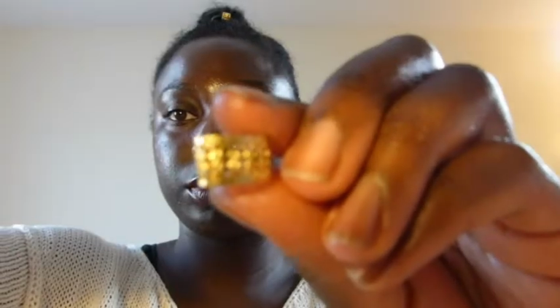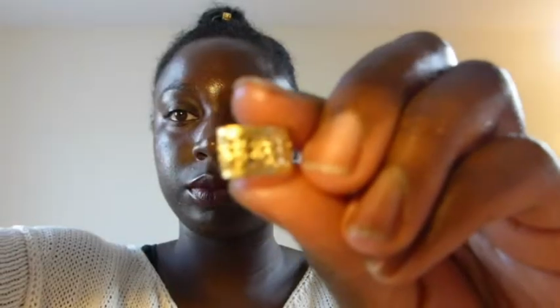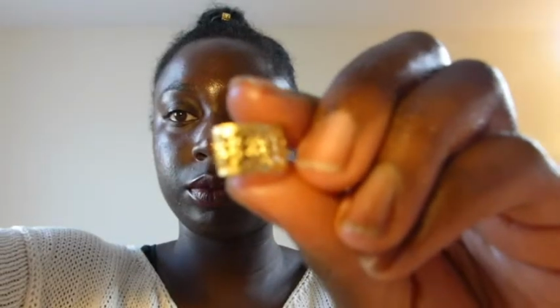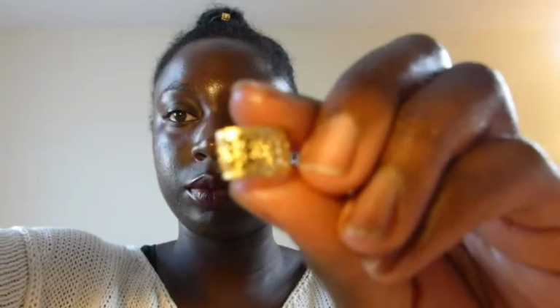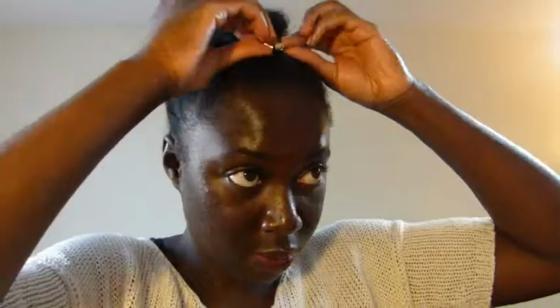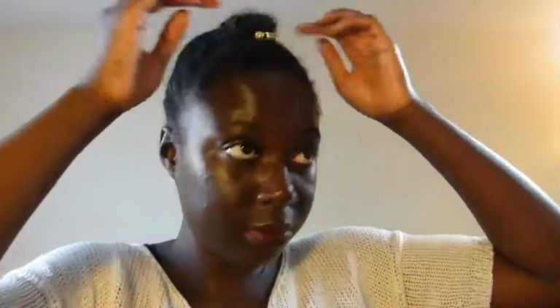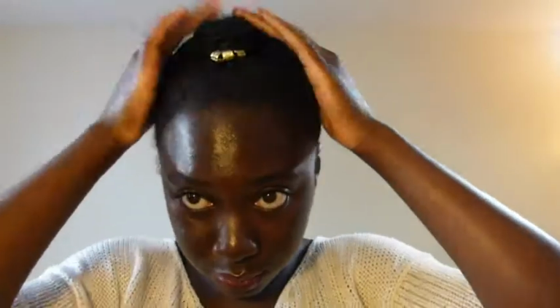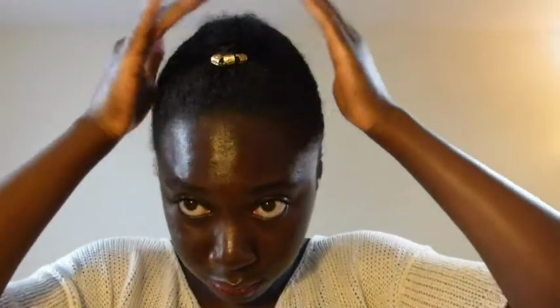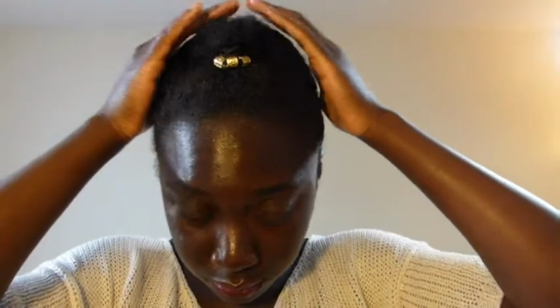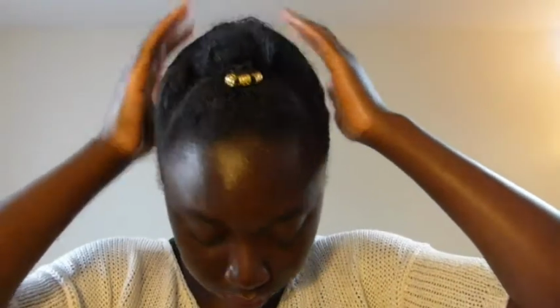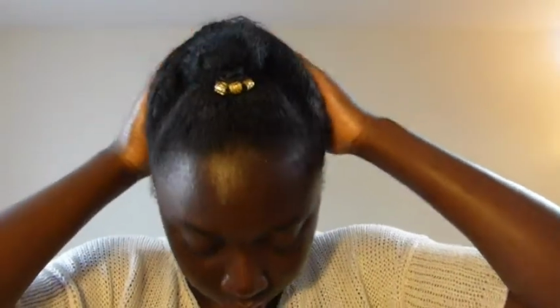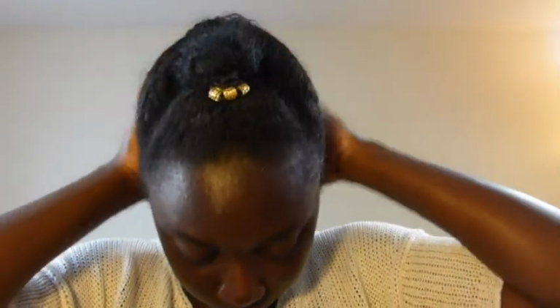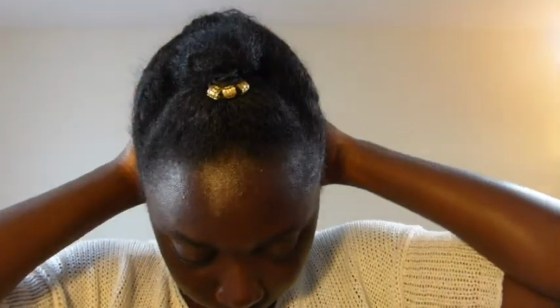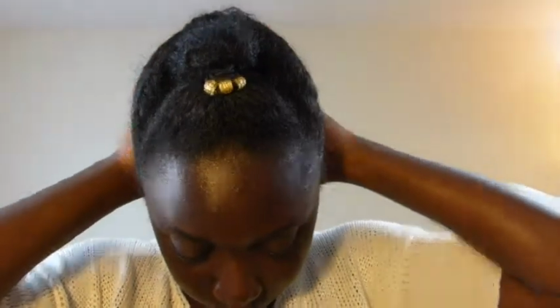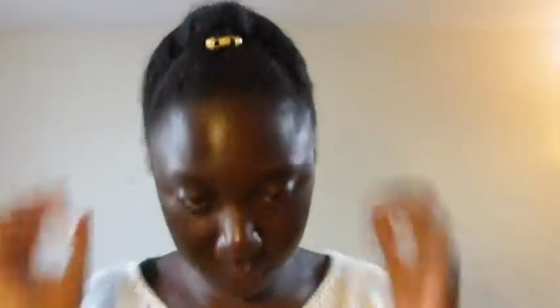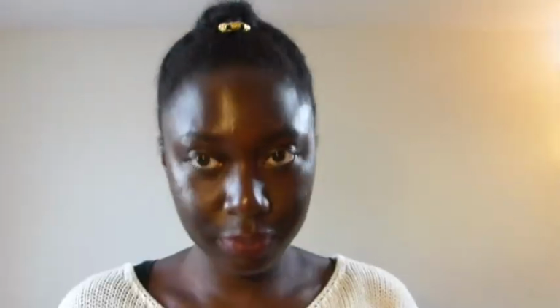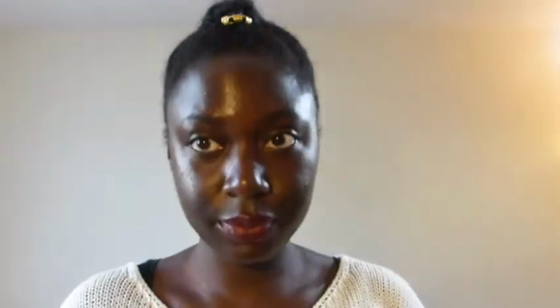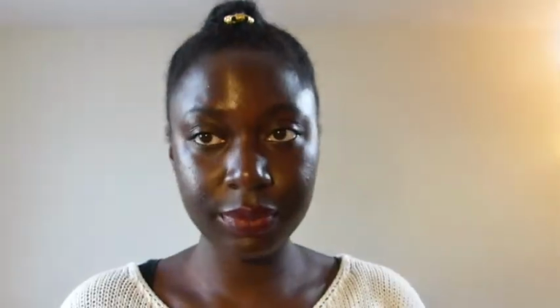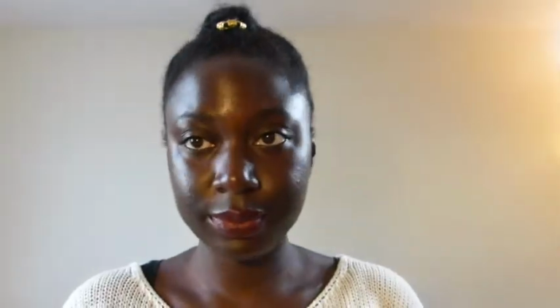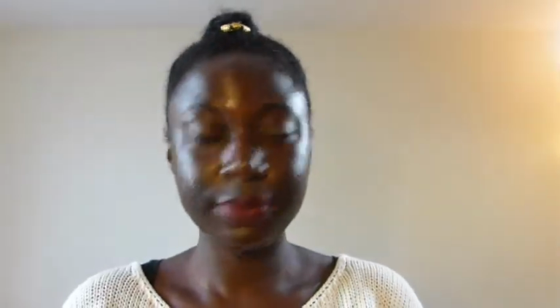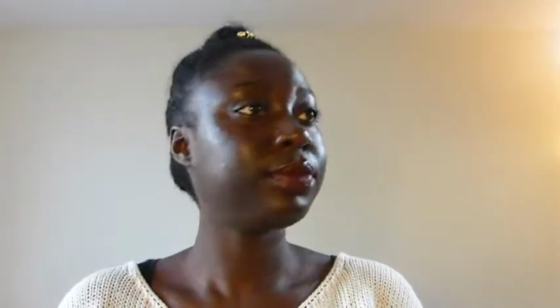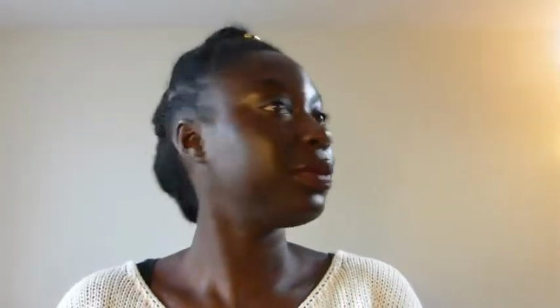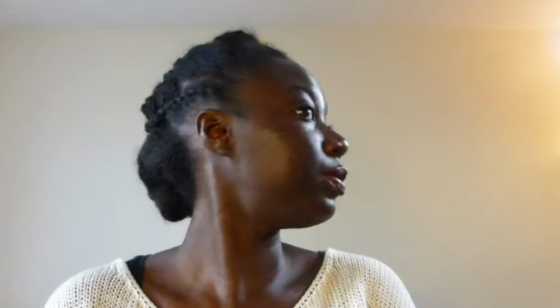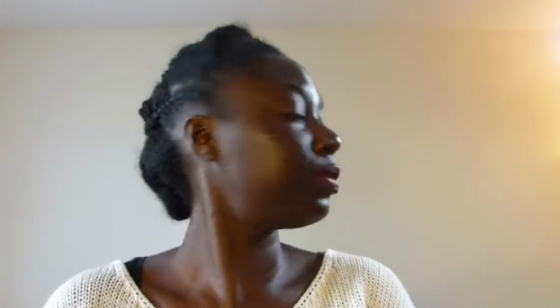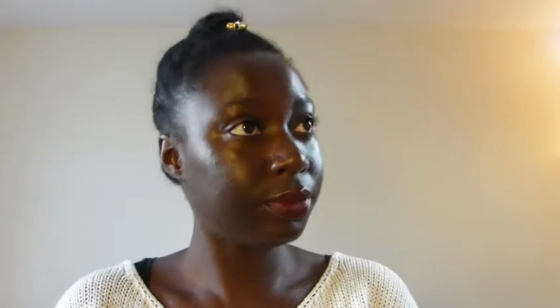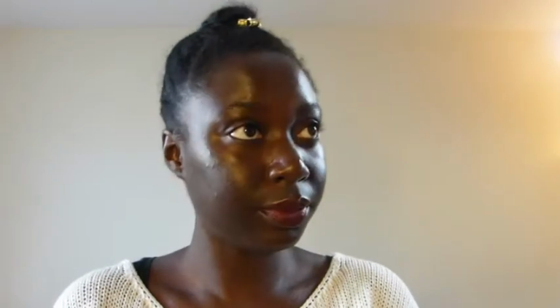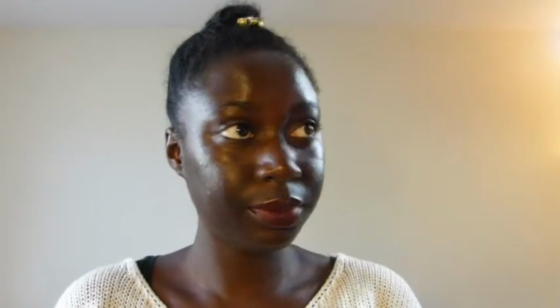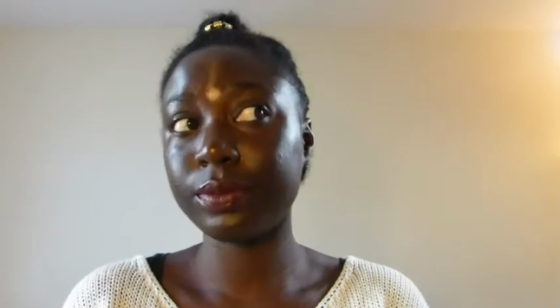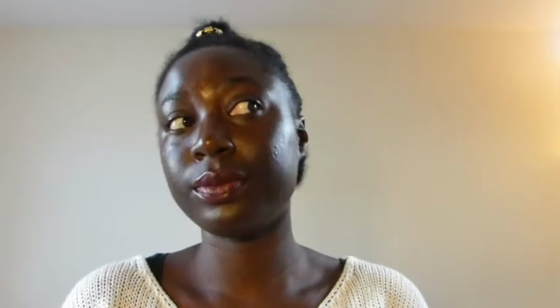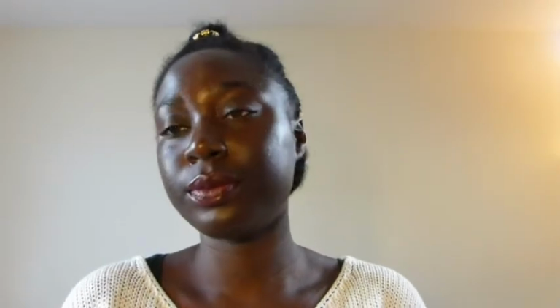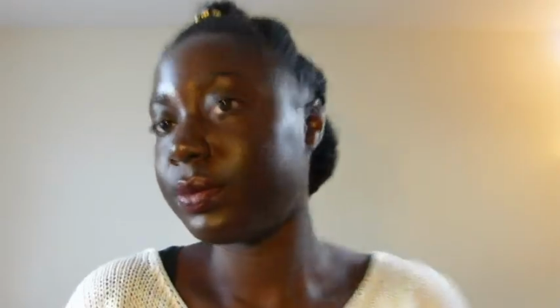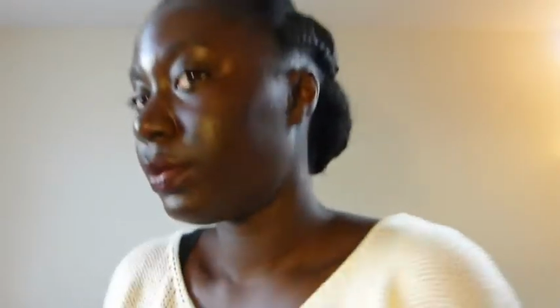Hair jewelry always makes you look extravagant, so I just put these on the hair pad that was already in my hair — and boom, bang, that was my finished look!